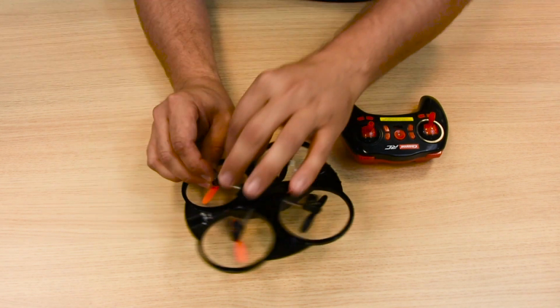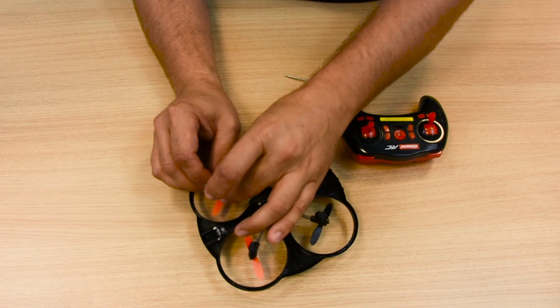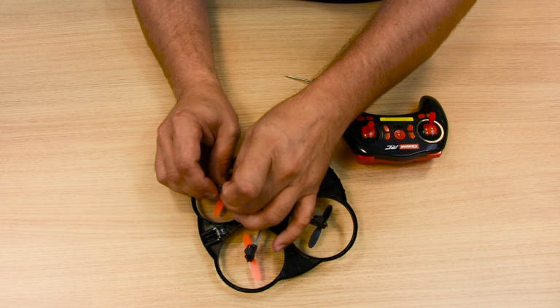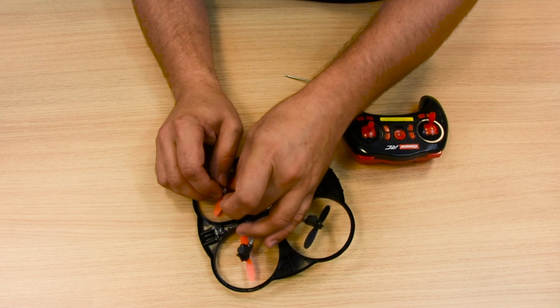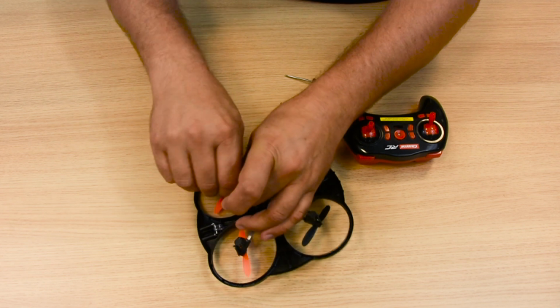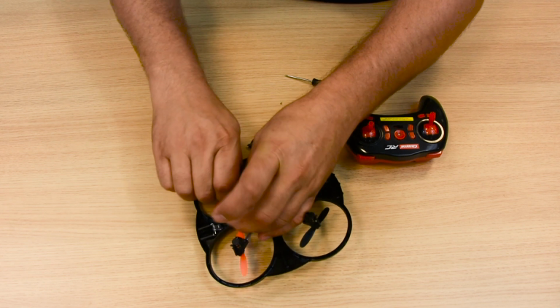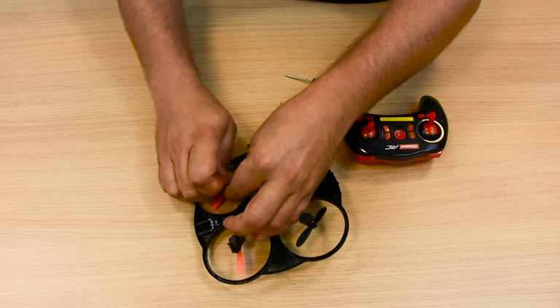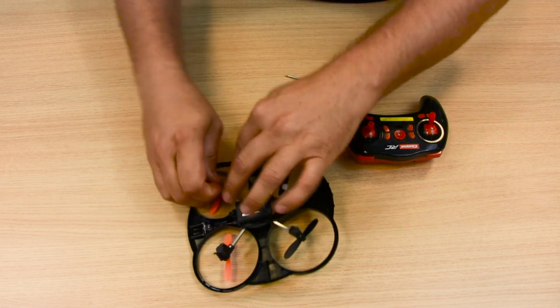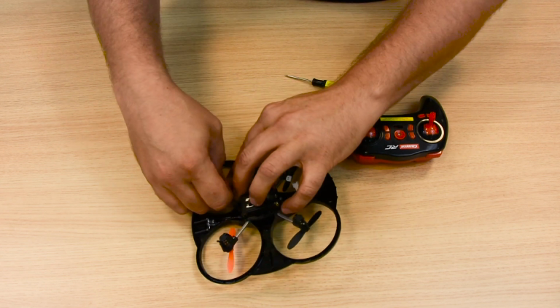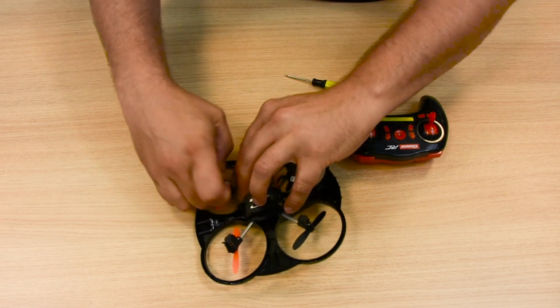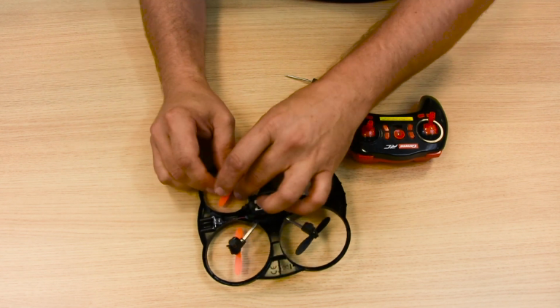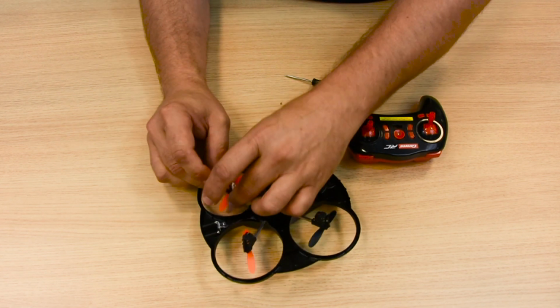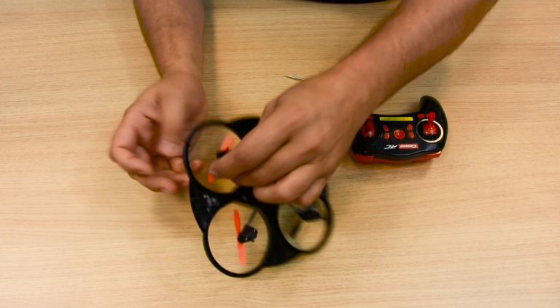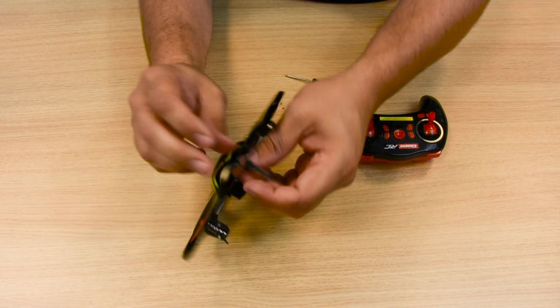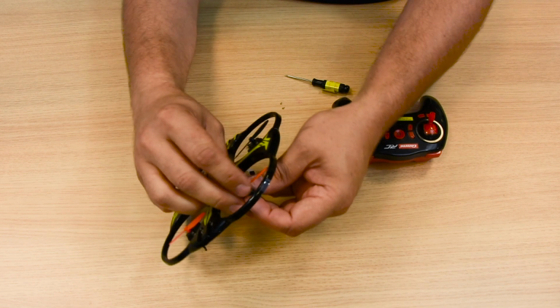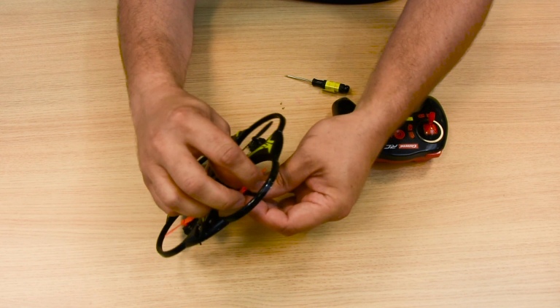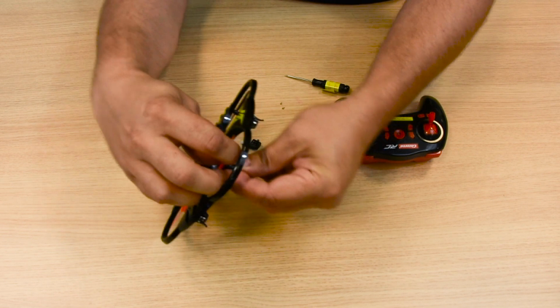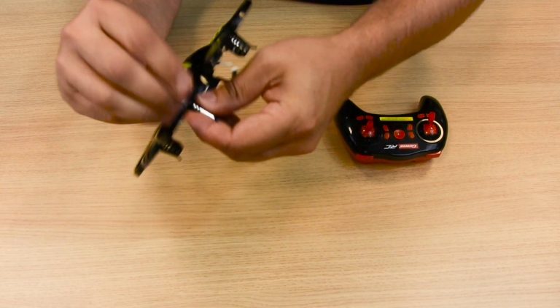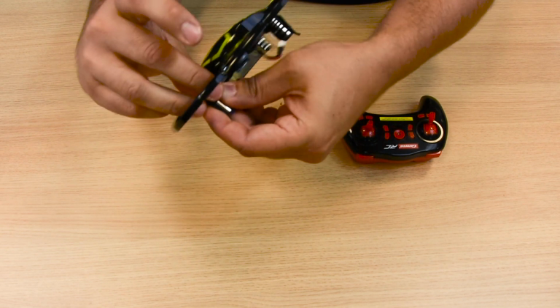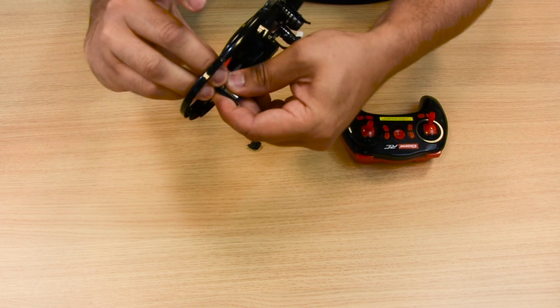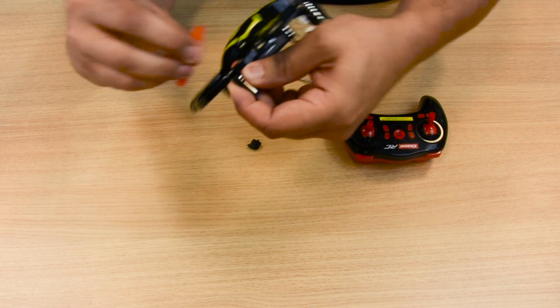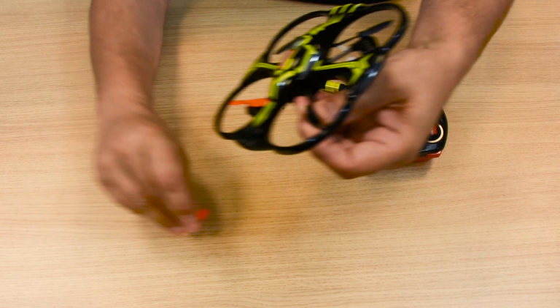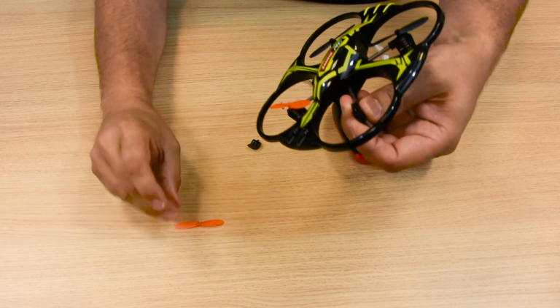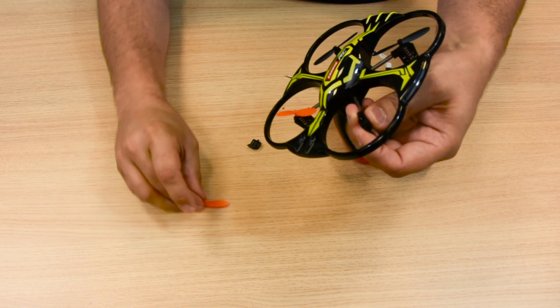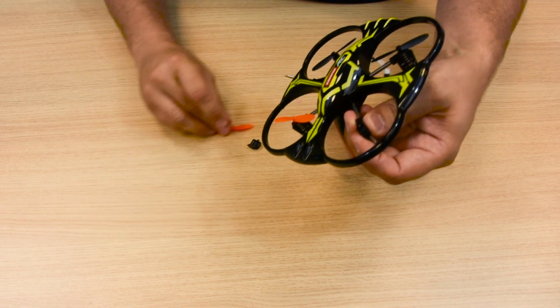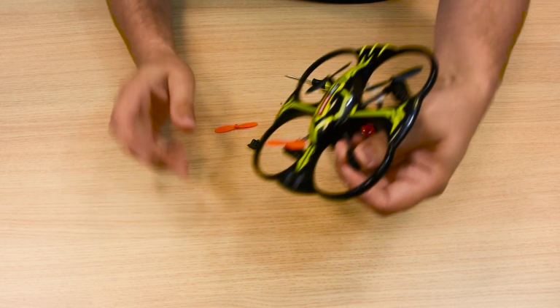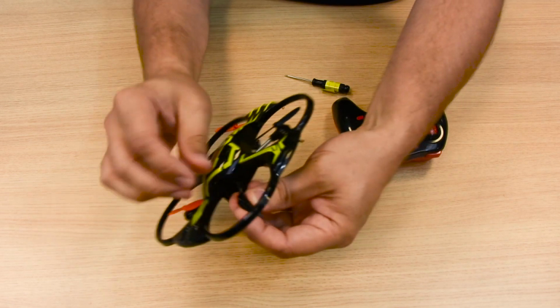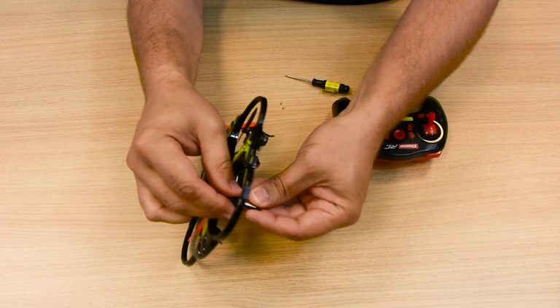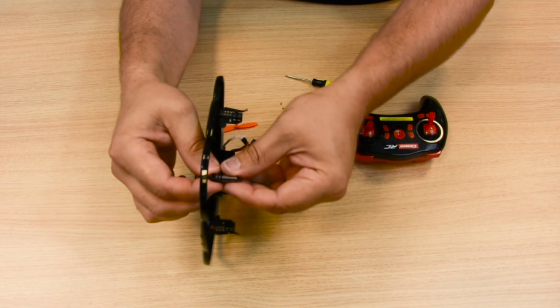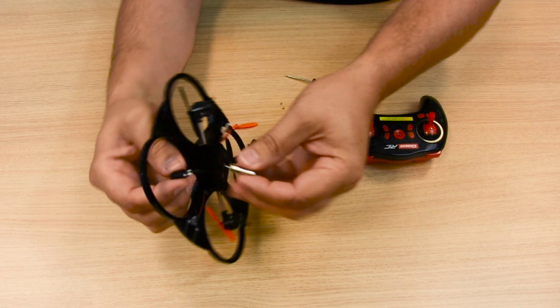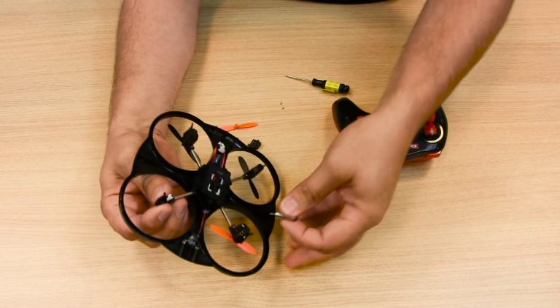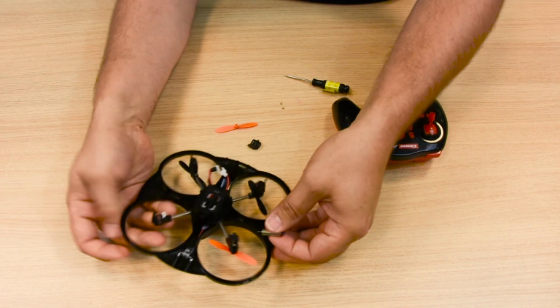Now remove the engine cage. Unplug the lead of the defective engine and remove the rotor blade carefully. Then take the engine out of its mounting.